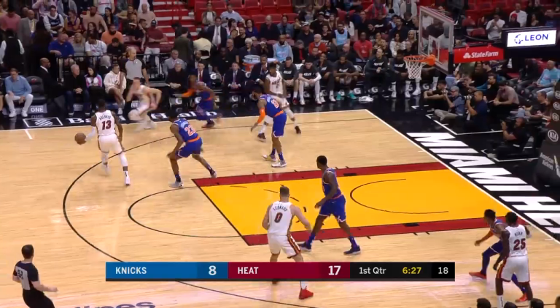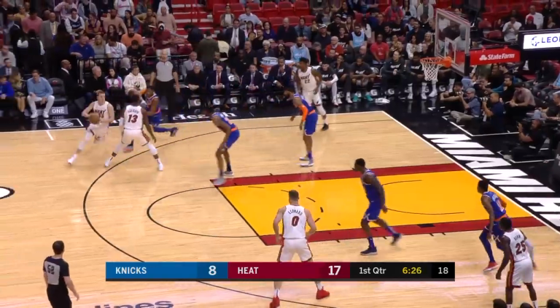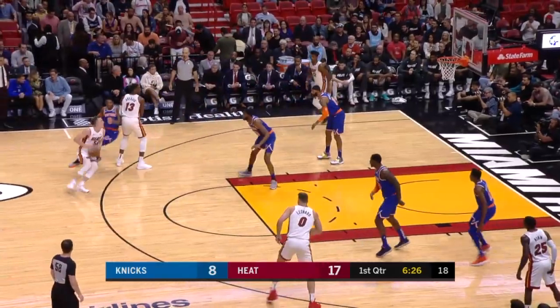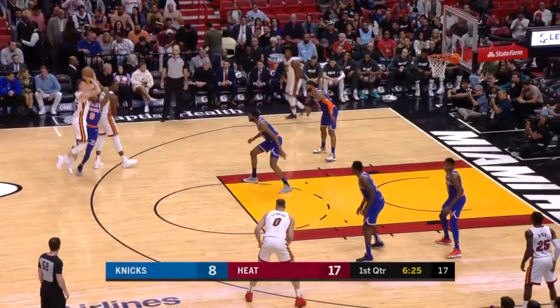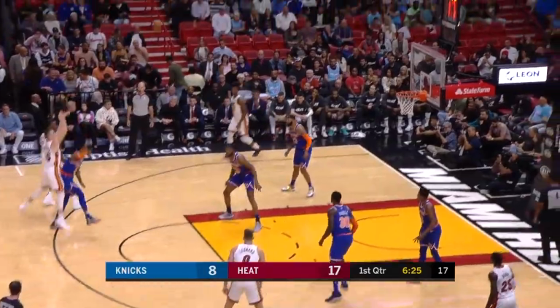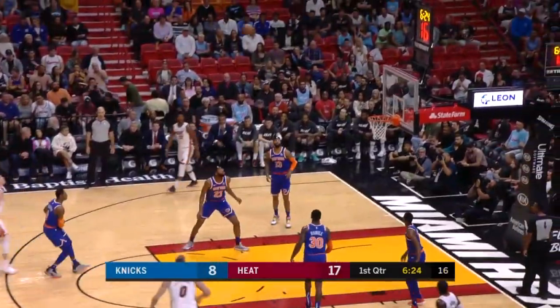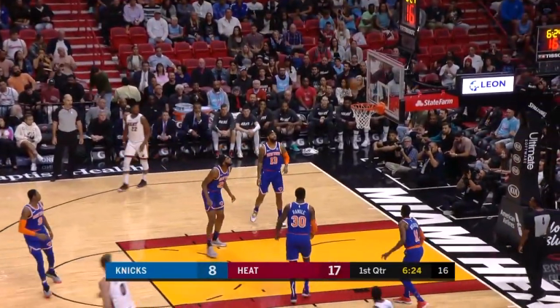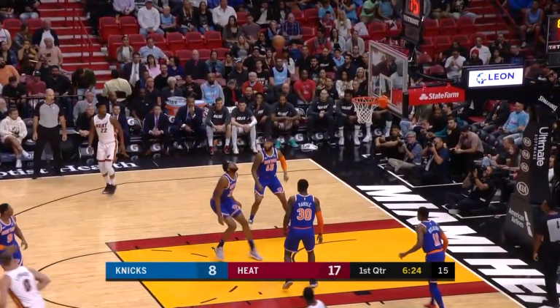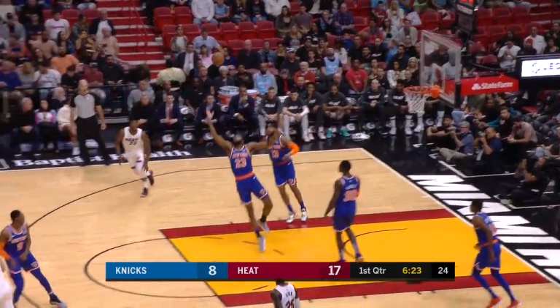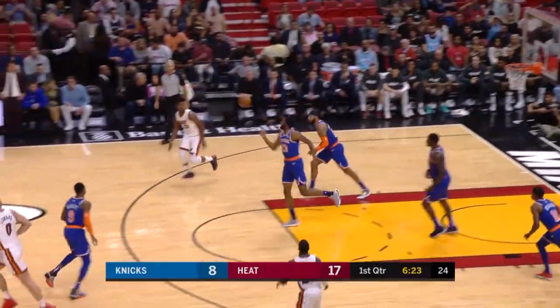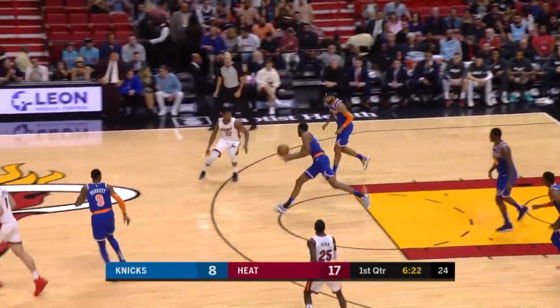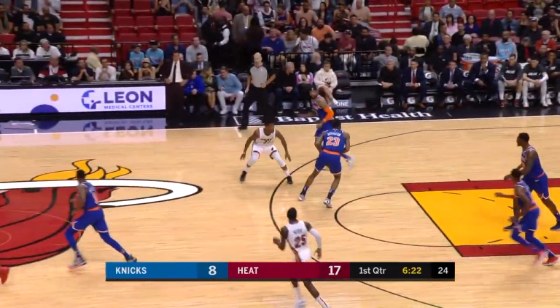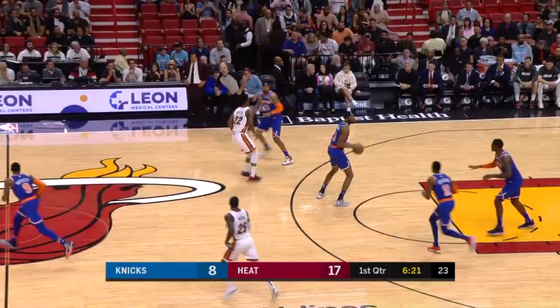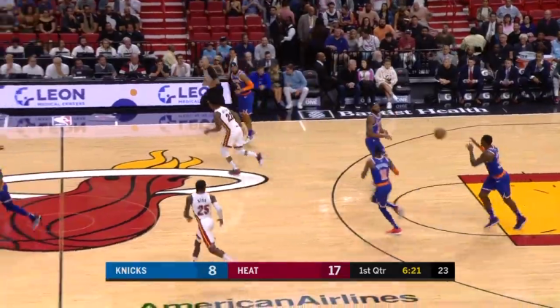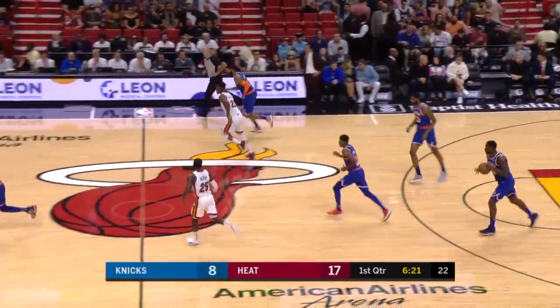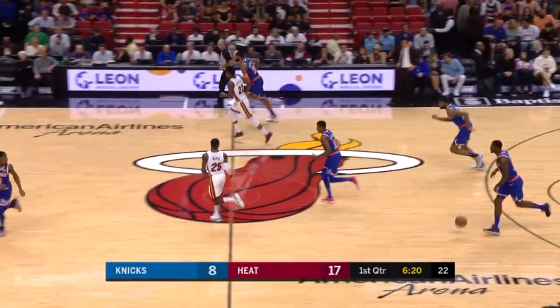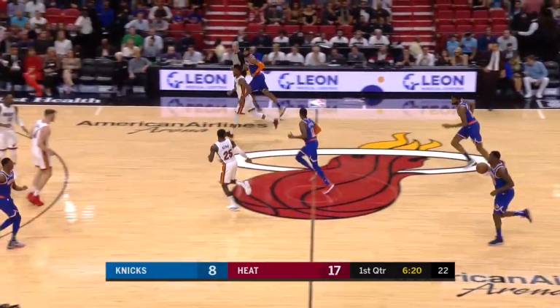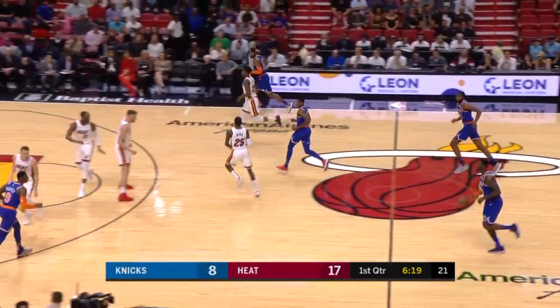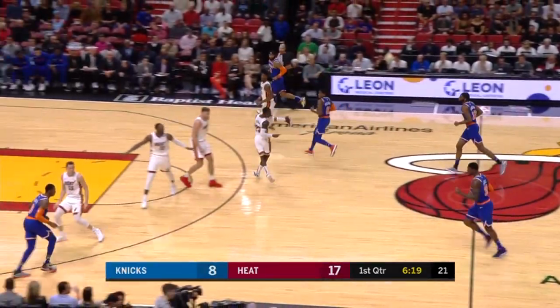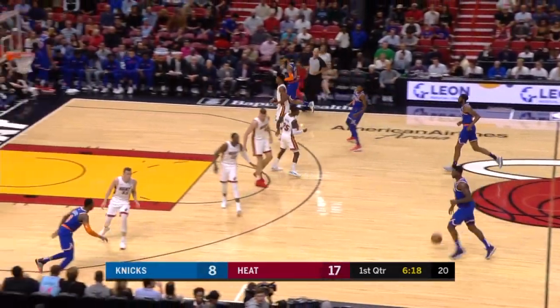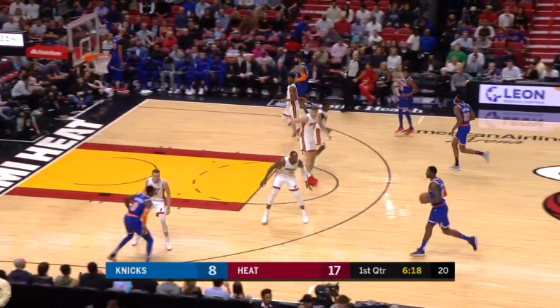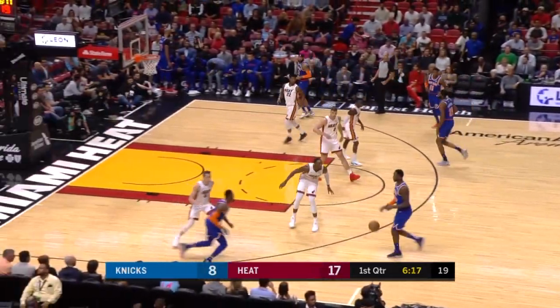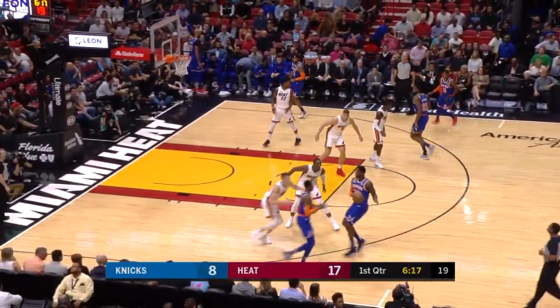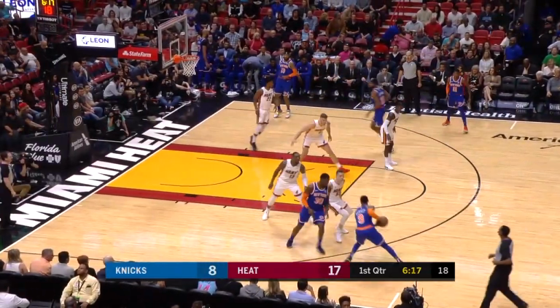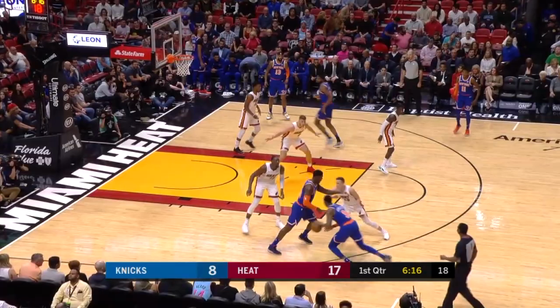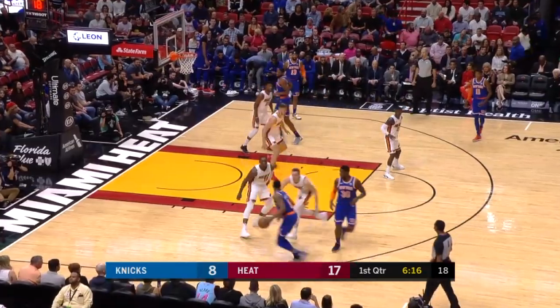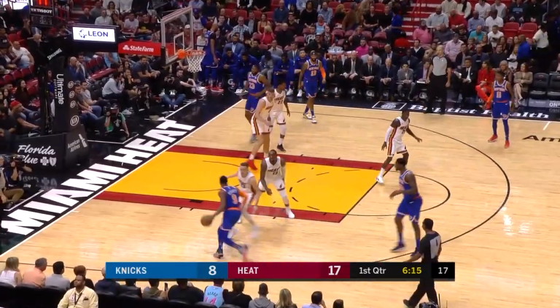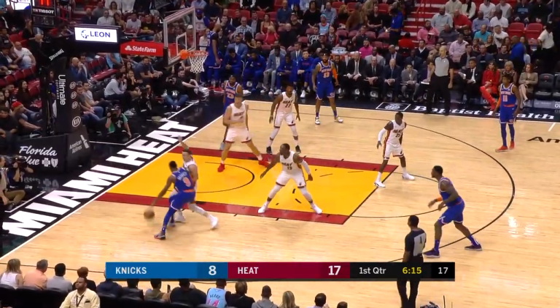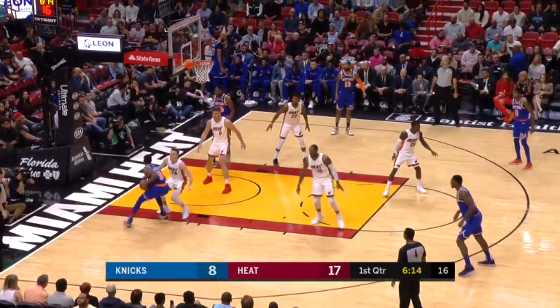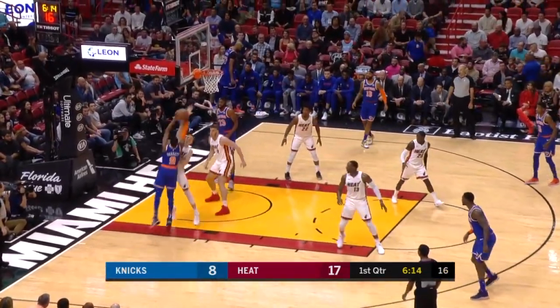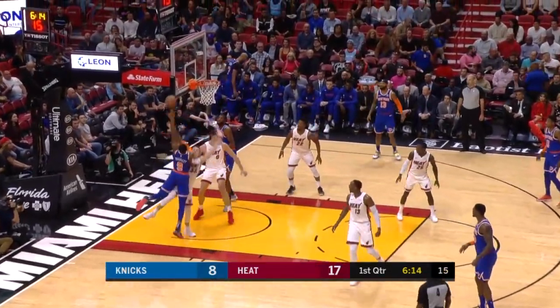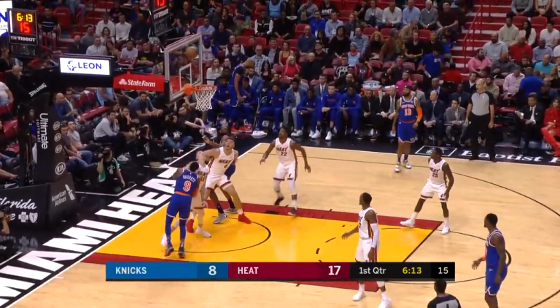Can Myers Leonard hold his own one-on-one defensively? Robinson missing — and Mitchell Robinson, the Knicks backup center out of Pensacola, Florida, grabs that rebound. Mitchell Robinson, a seven-footer, averaging 10.7 points.